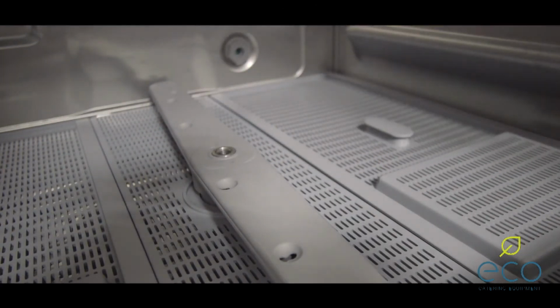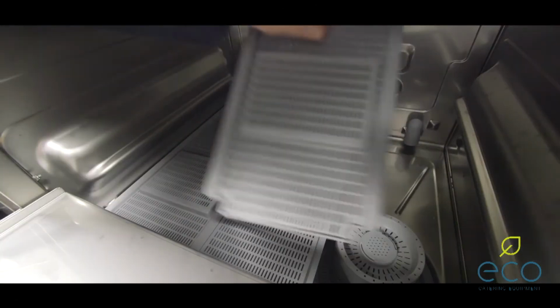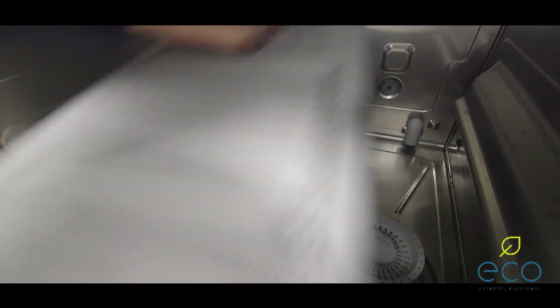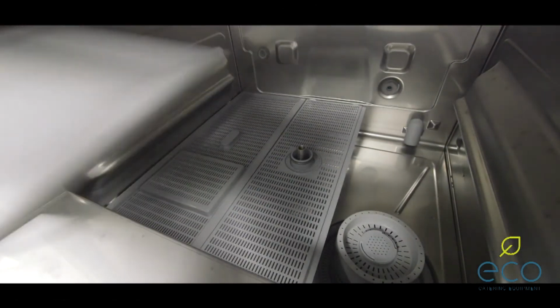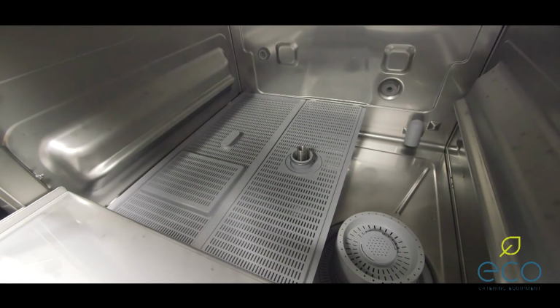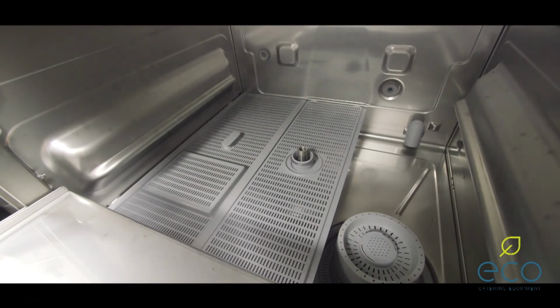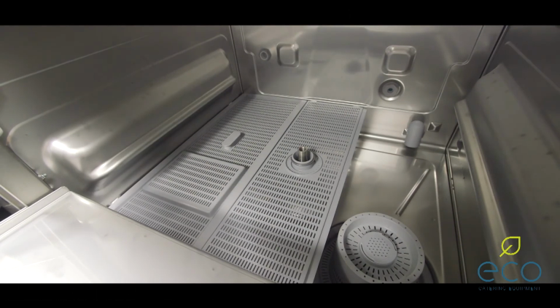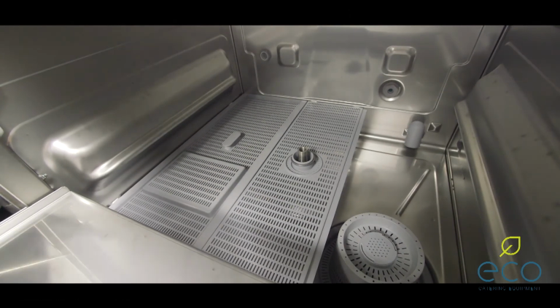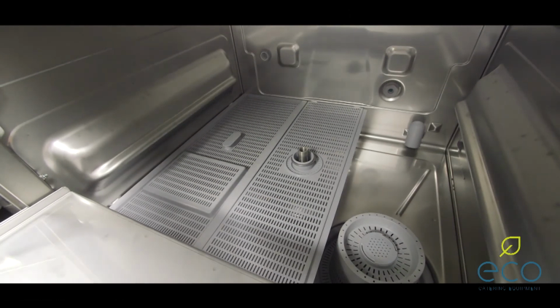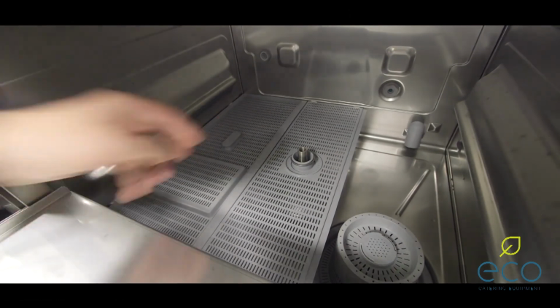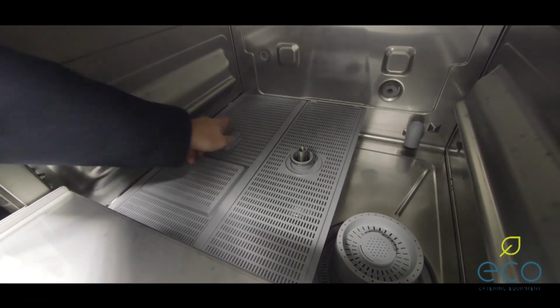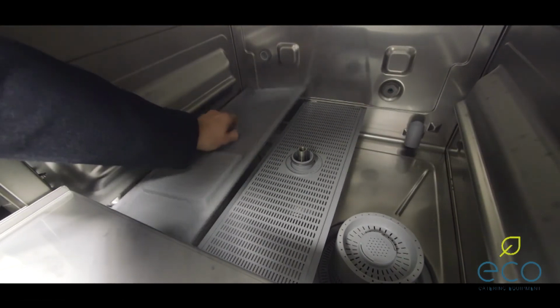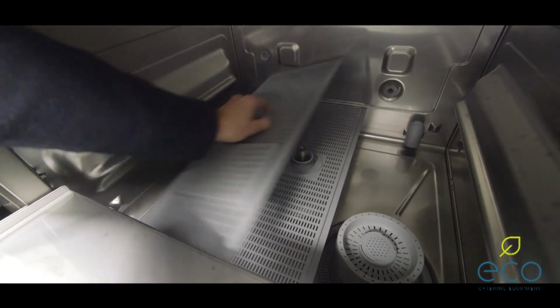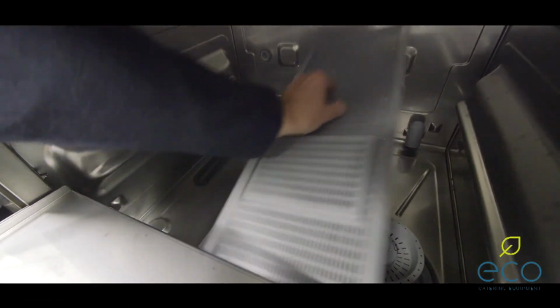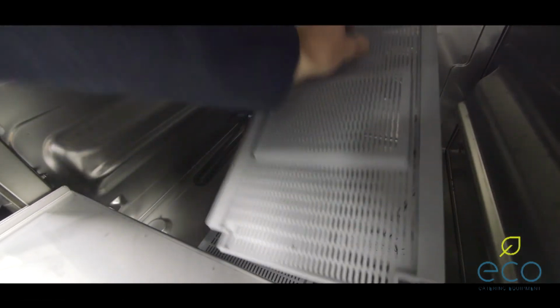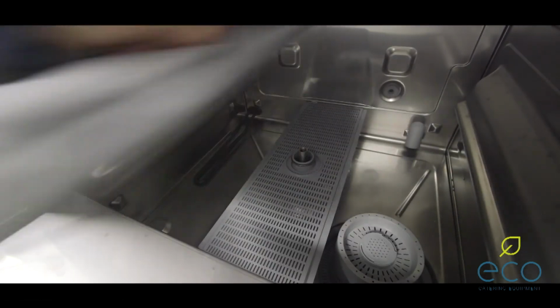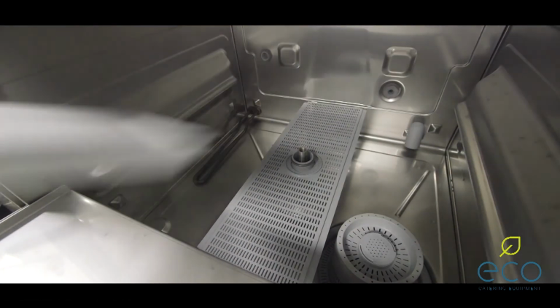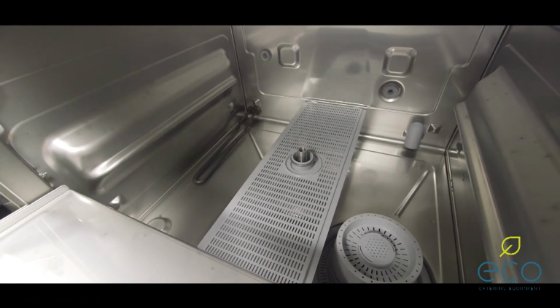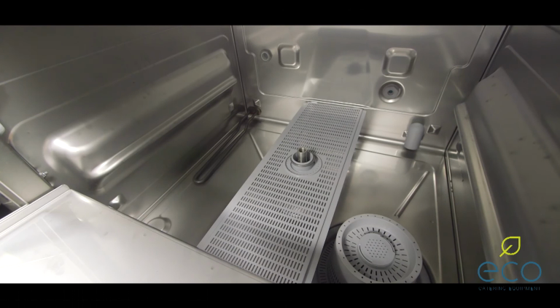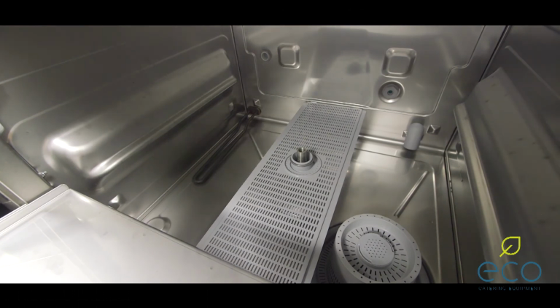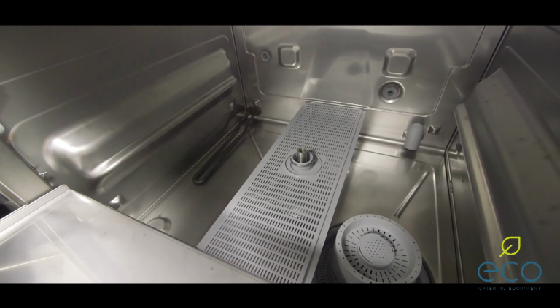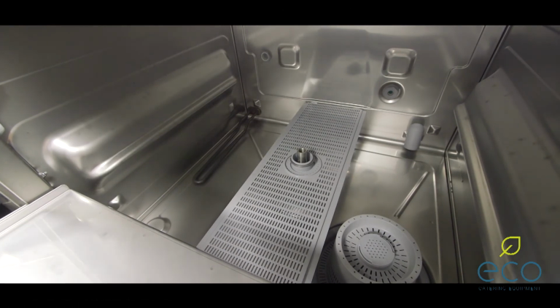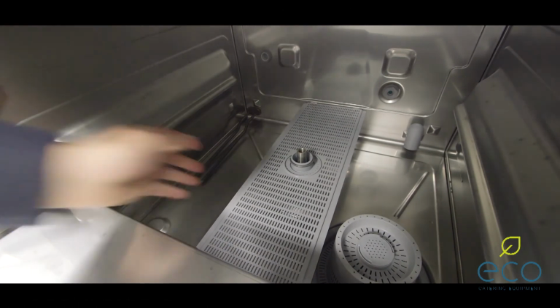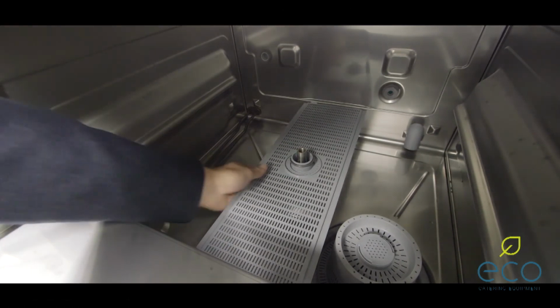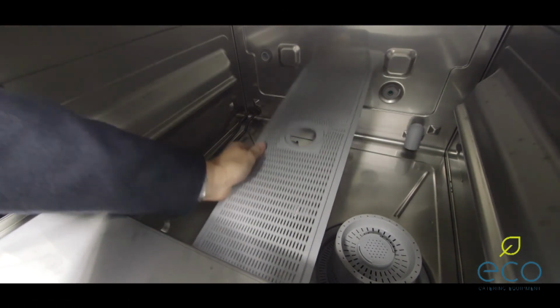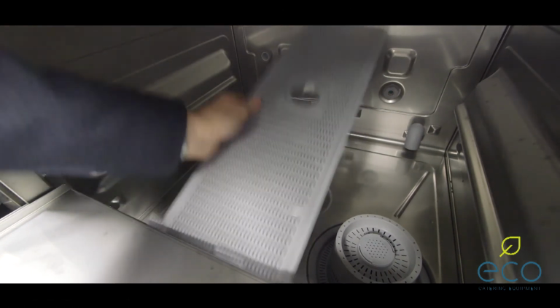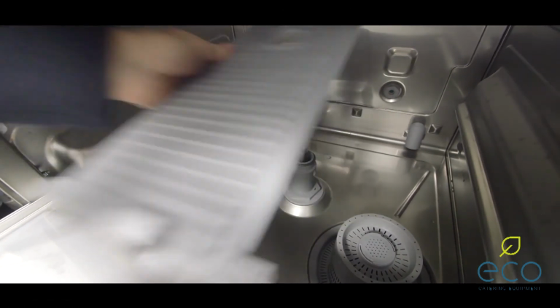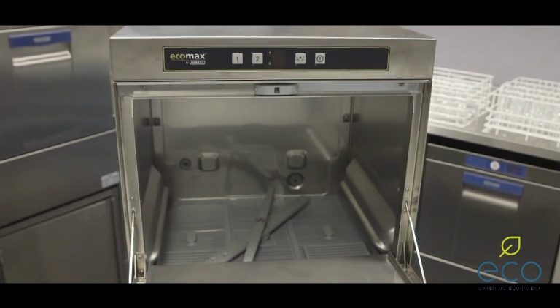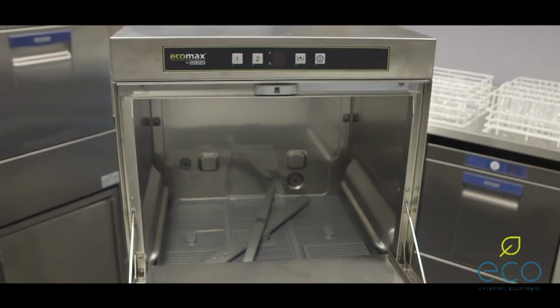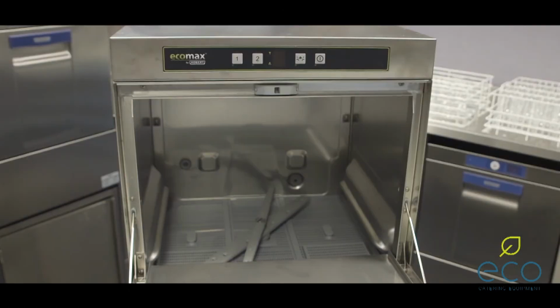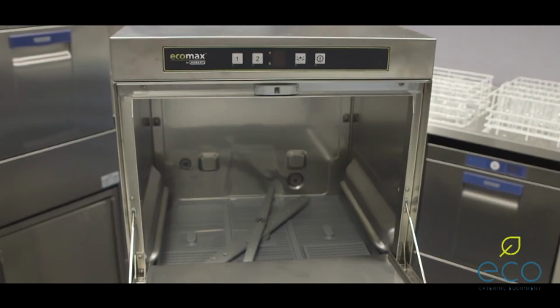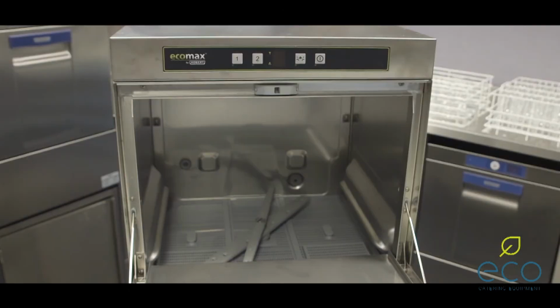Then it's a simple case of popping out the filter, giving that a rinse through as well, and giving the machine a wipe down and a quick clear through. Then leave the door open for the machine to dry.